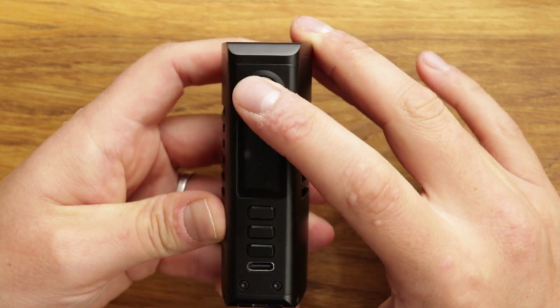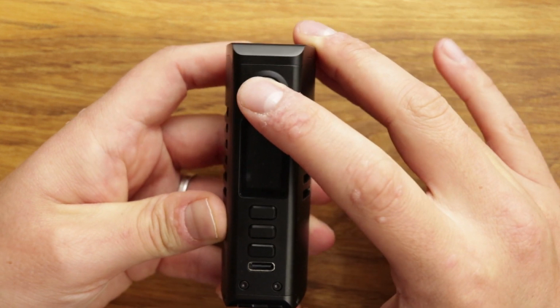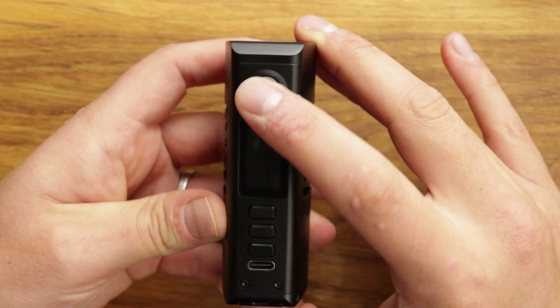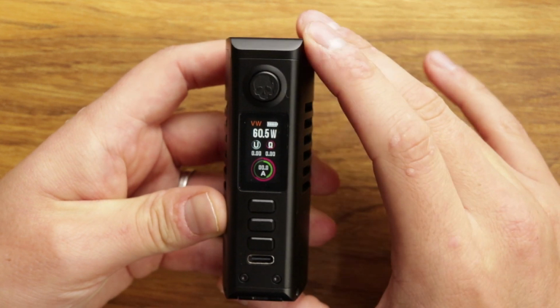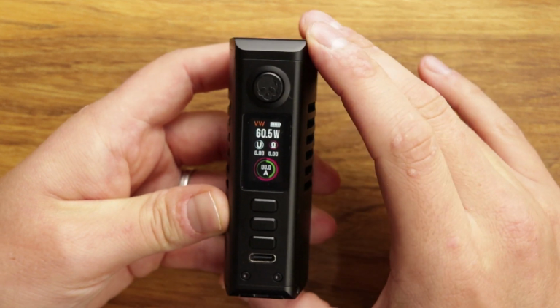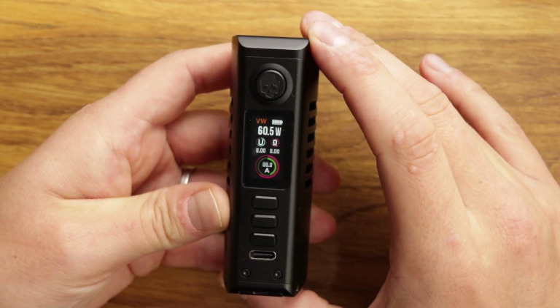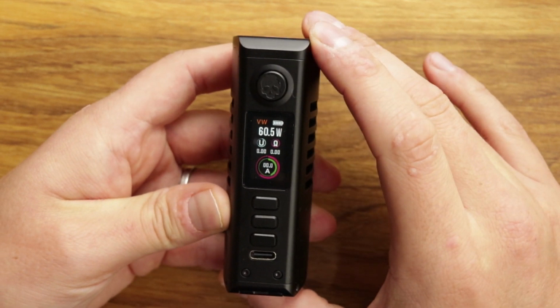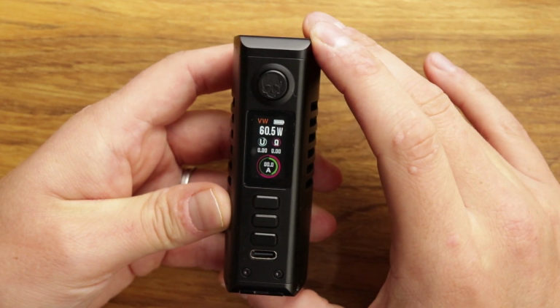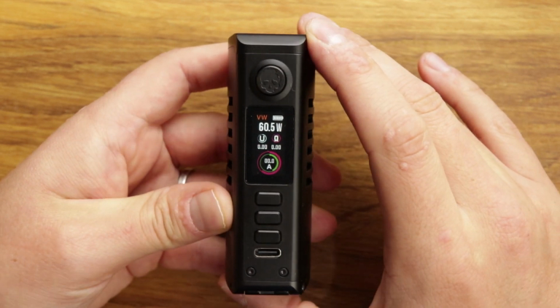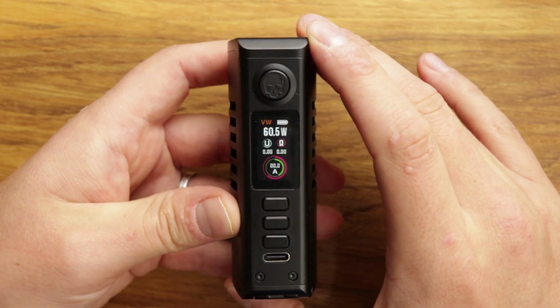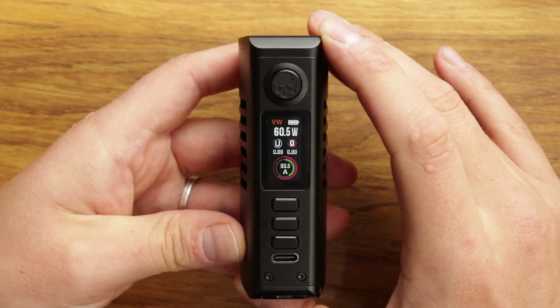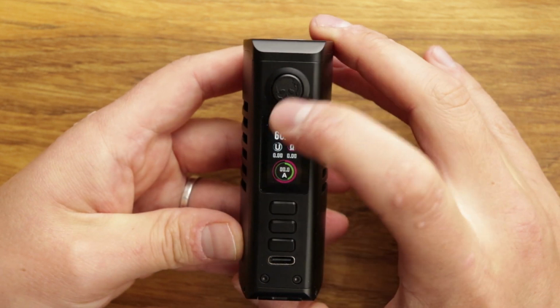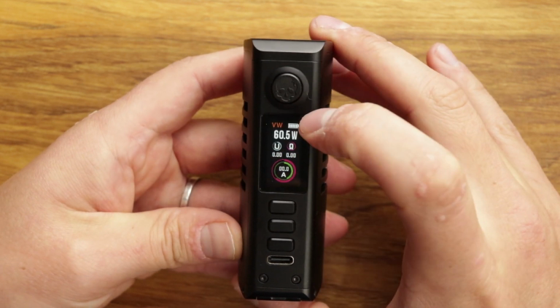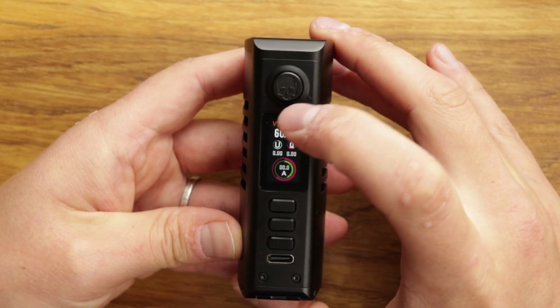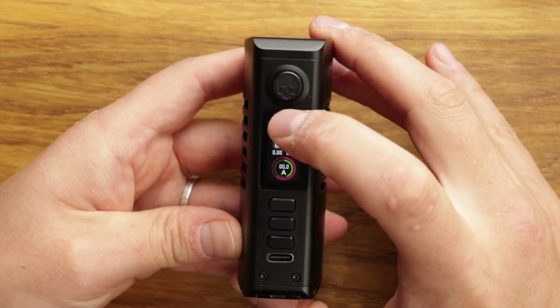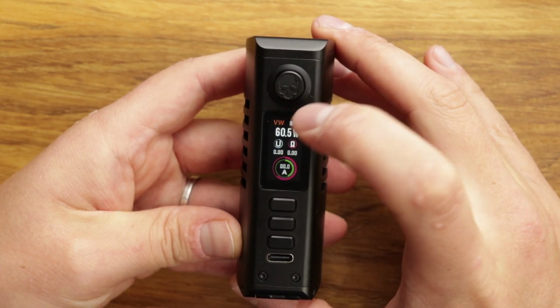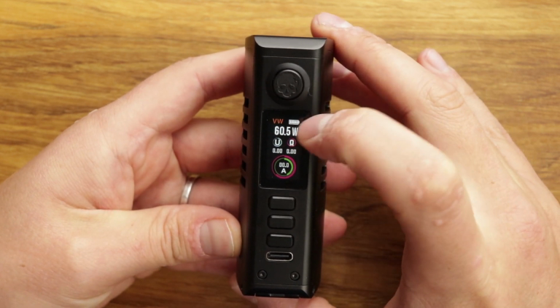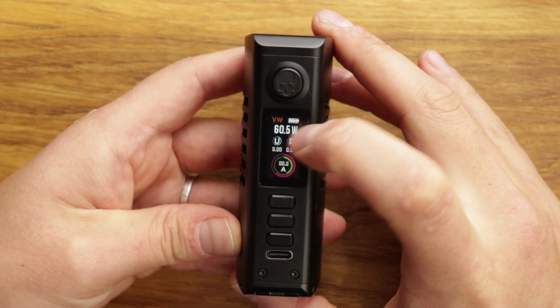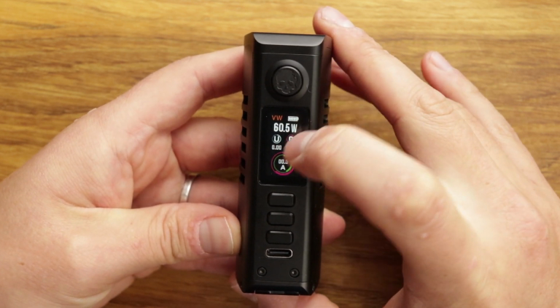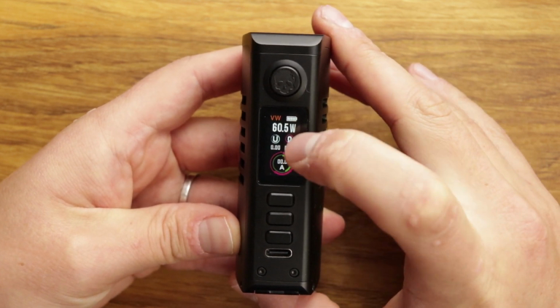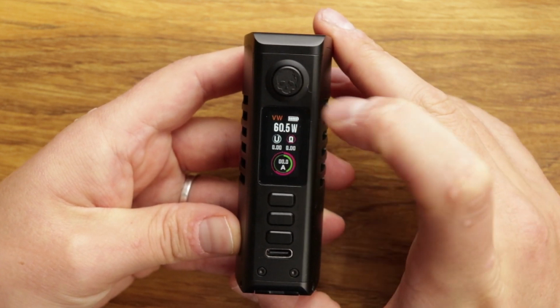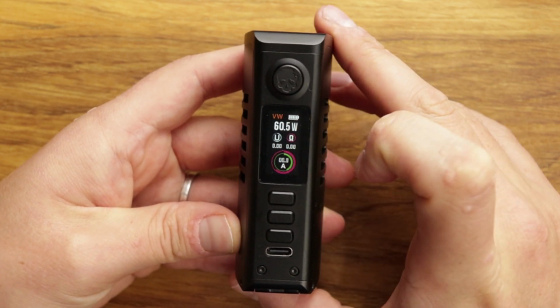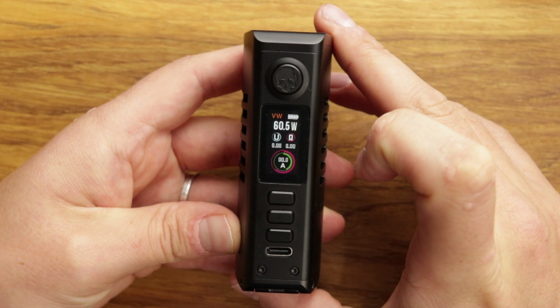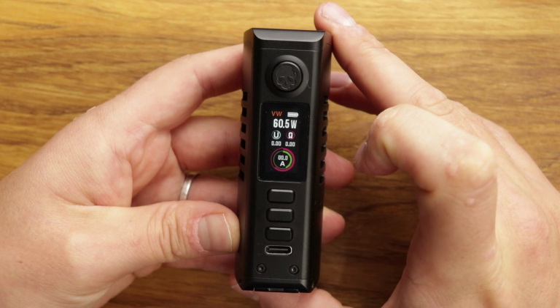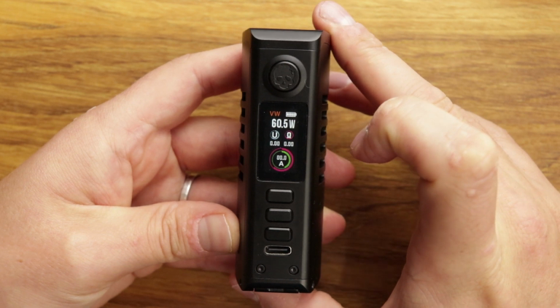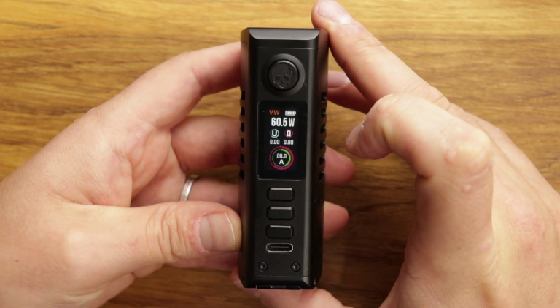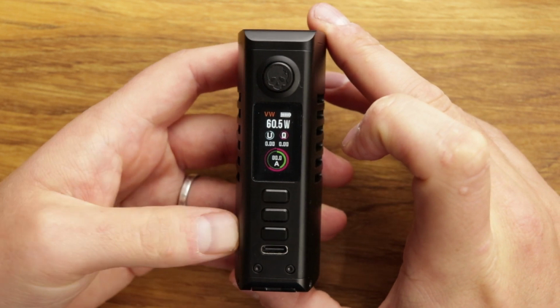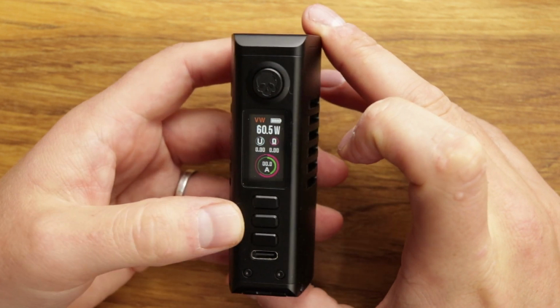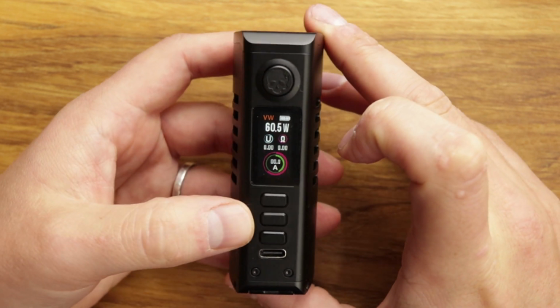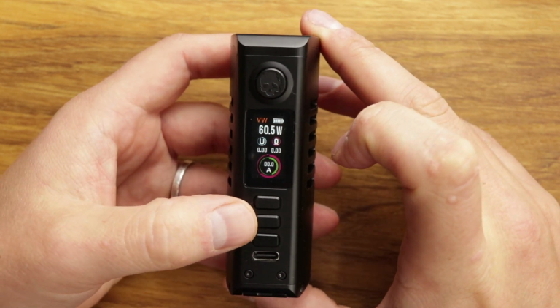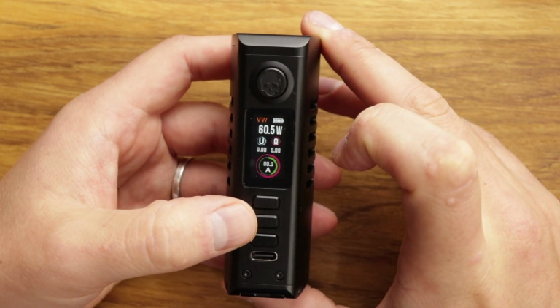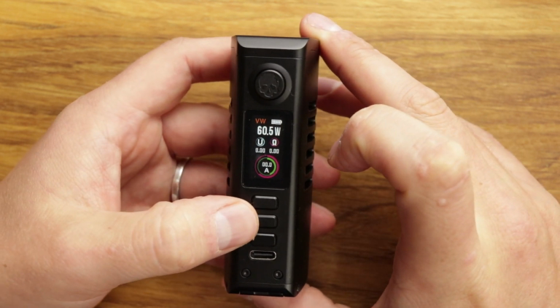Five clicks to power on — like this. Very simple, very nice screen. You've got your battery indicator, your mode, and all the good stuff on here — everything you'd want on the screen. And it's very simple to get into the menu.